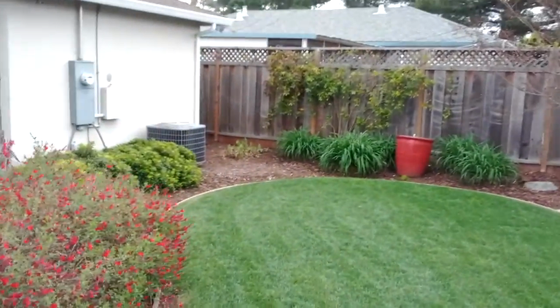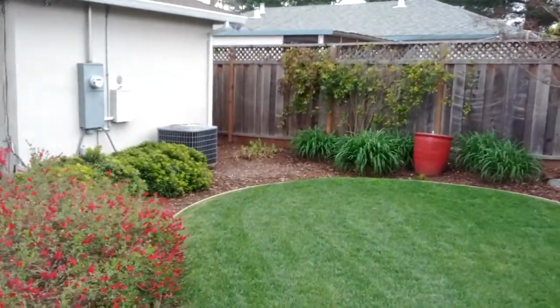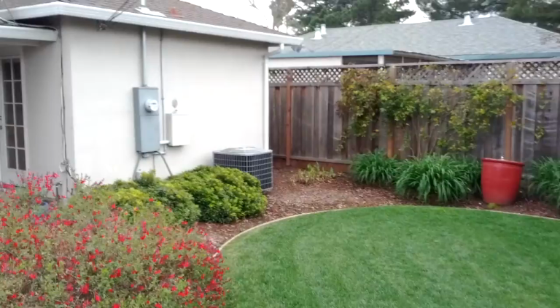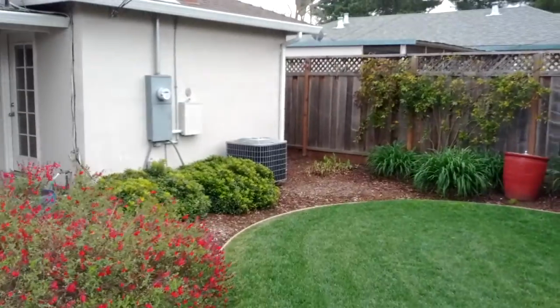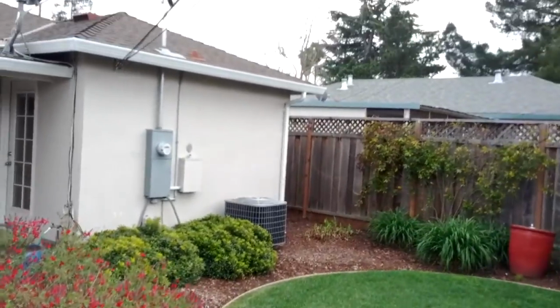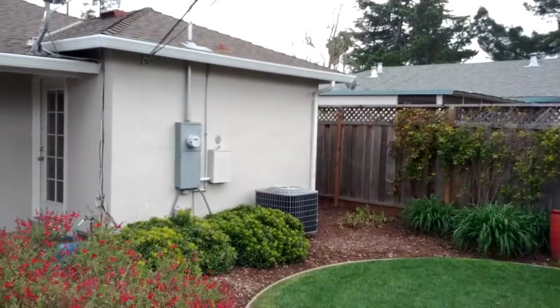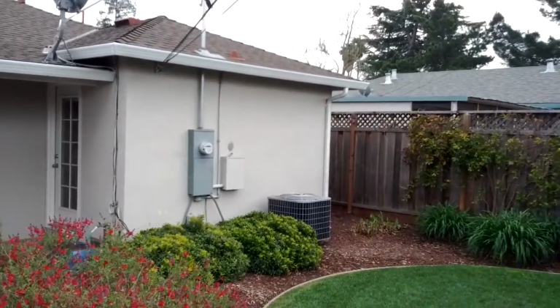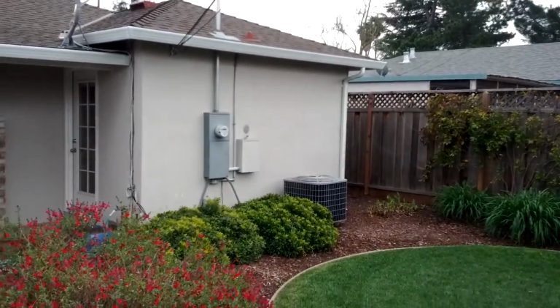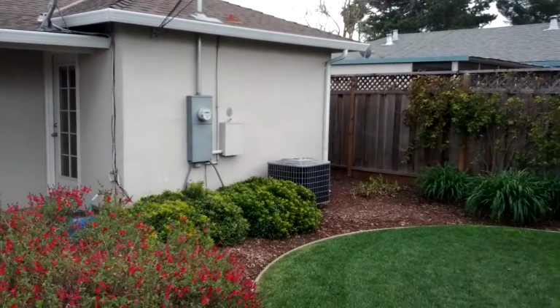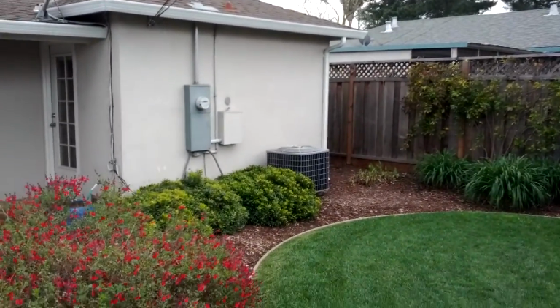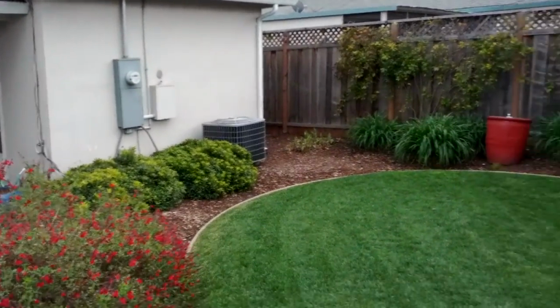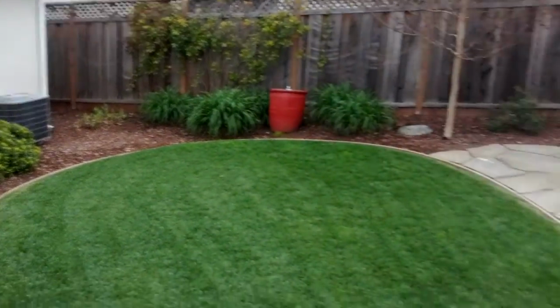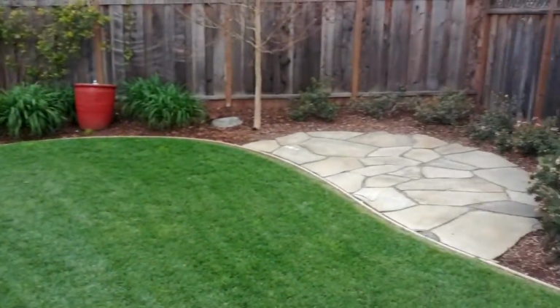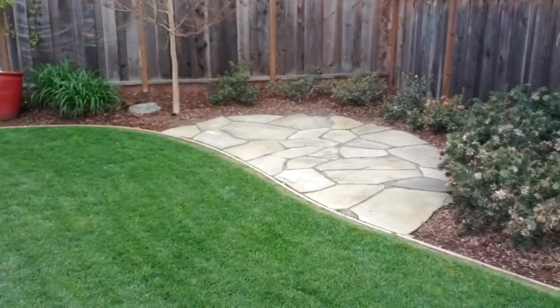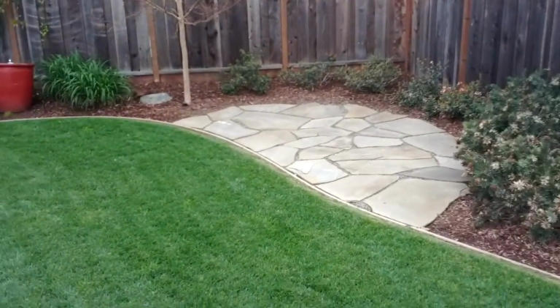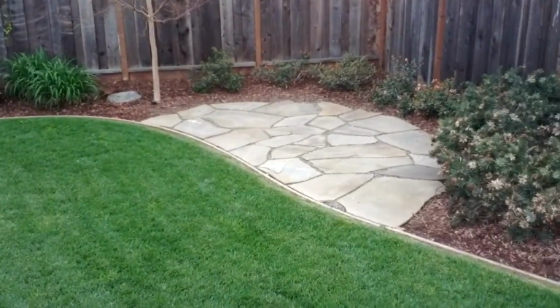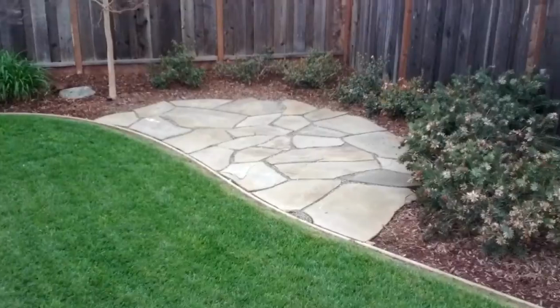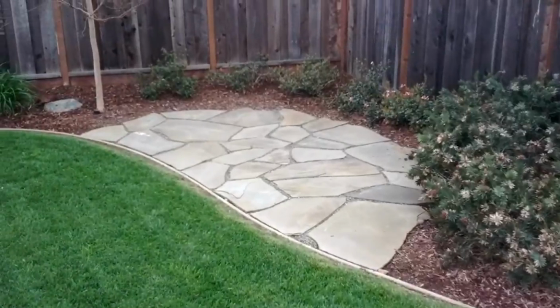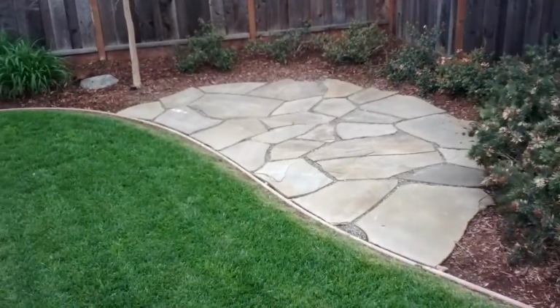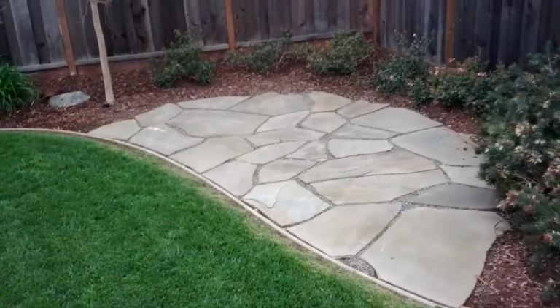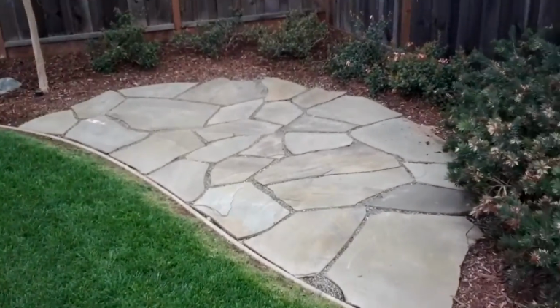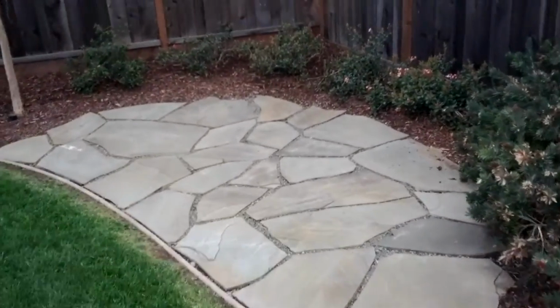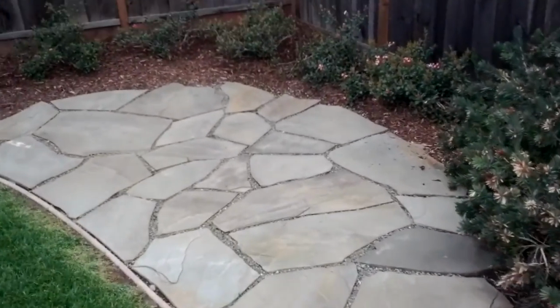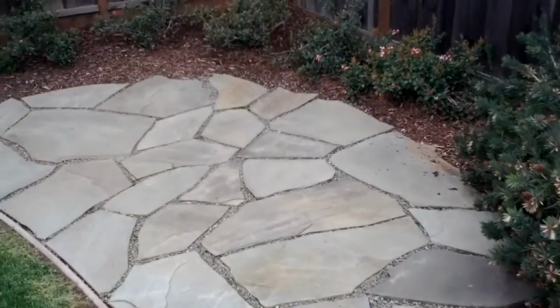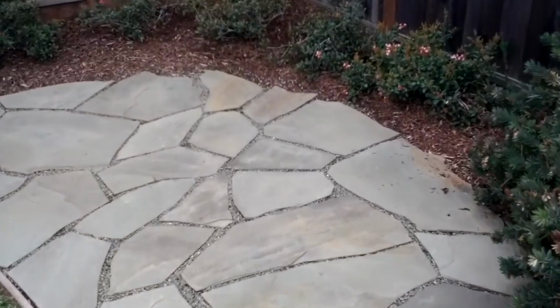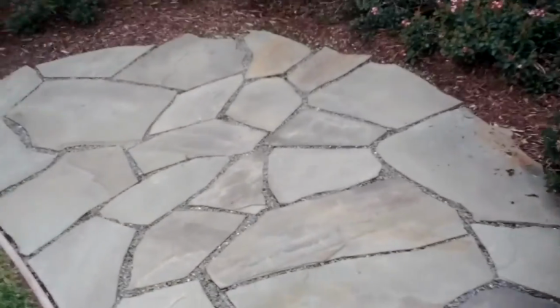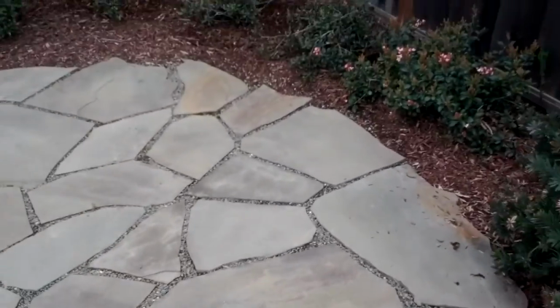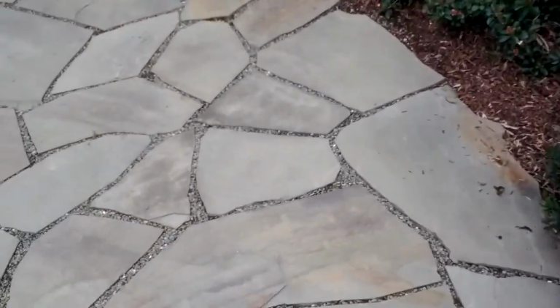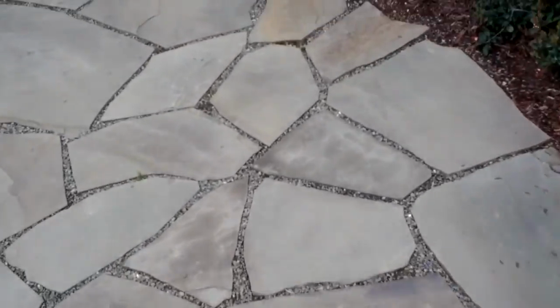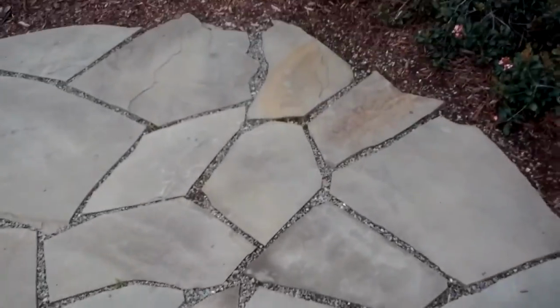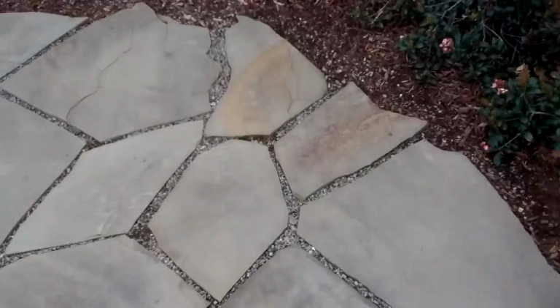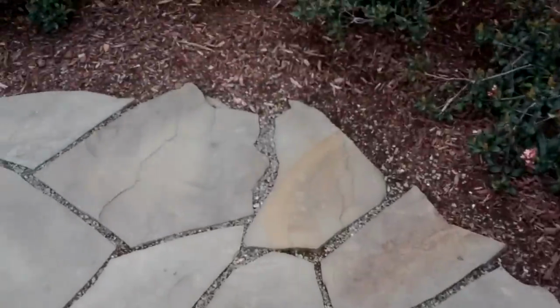There's our electrical and the air conditioner. This little patch back here — again, it's that sandstone.